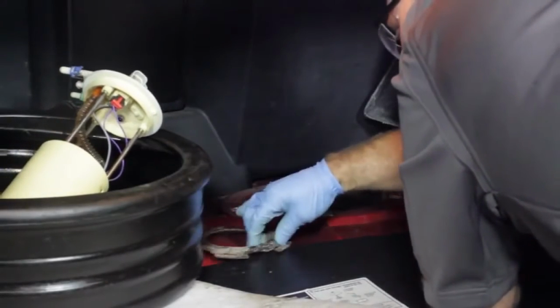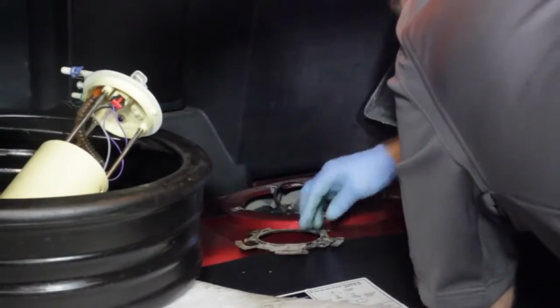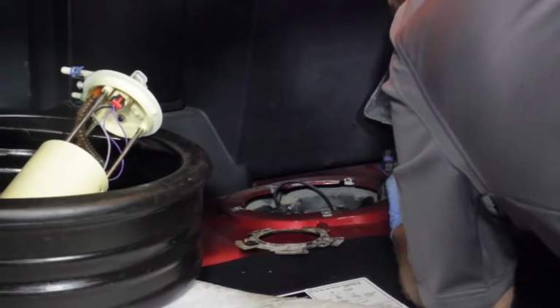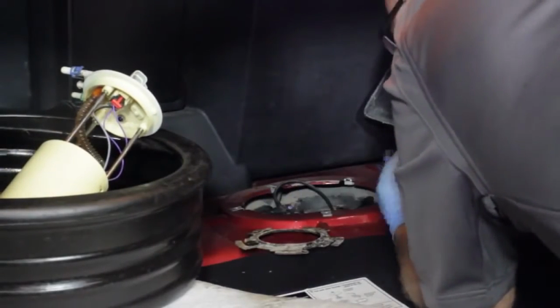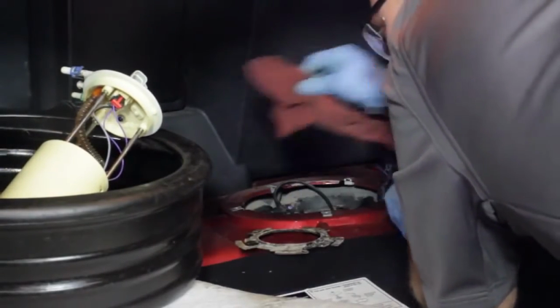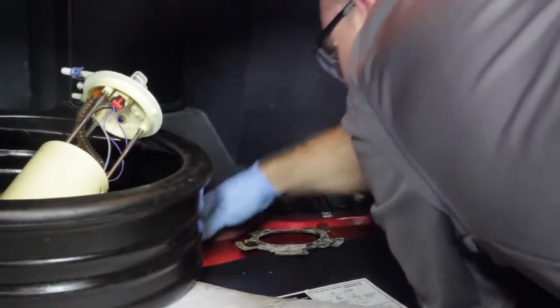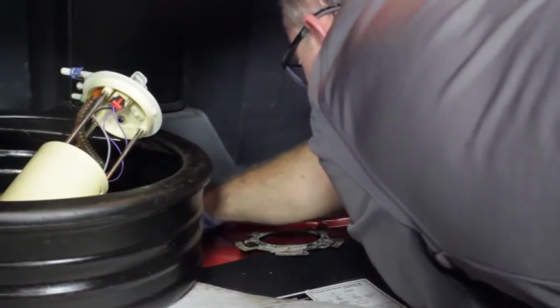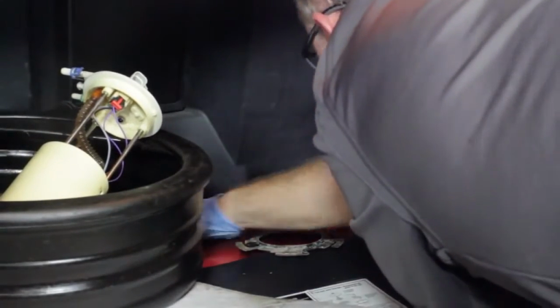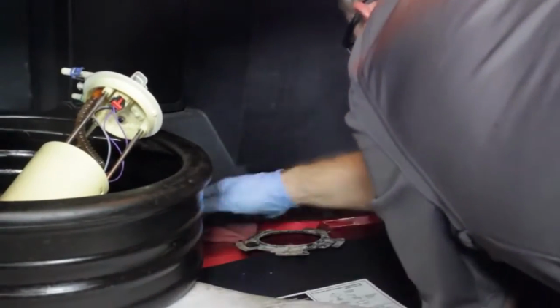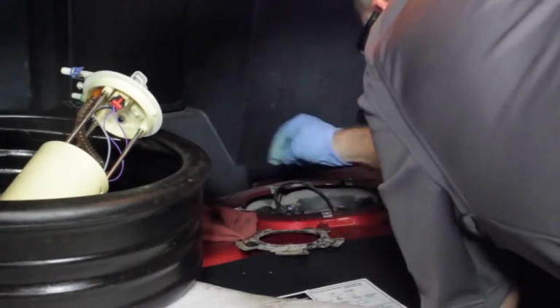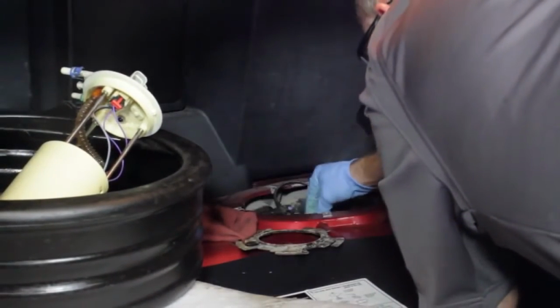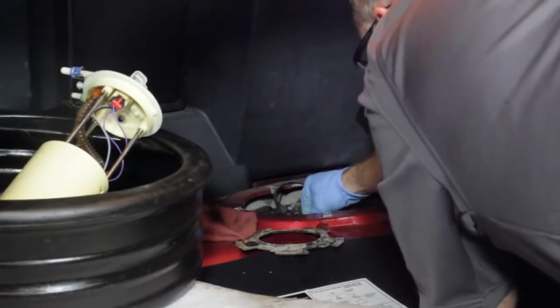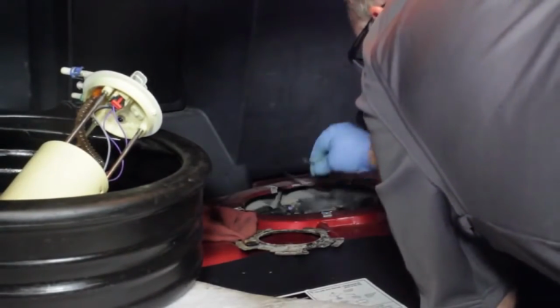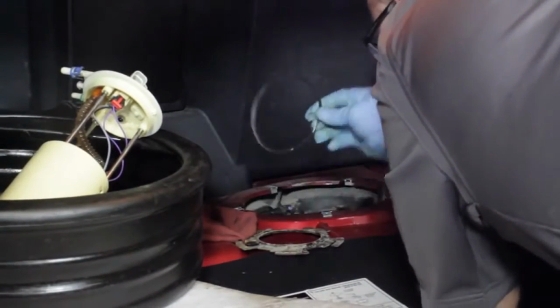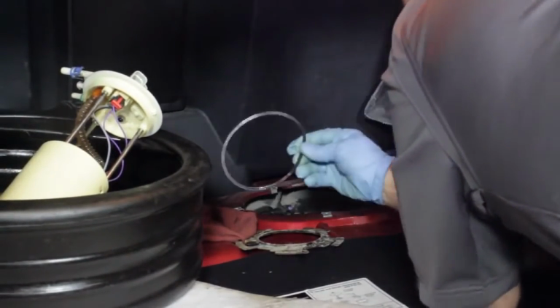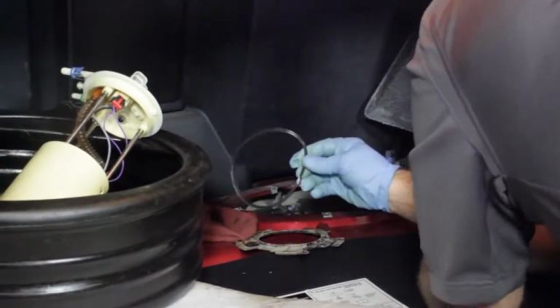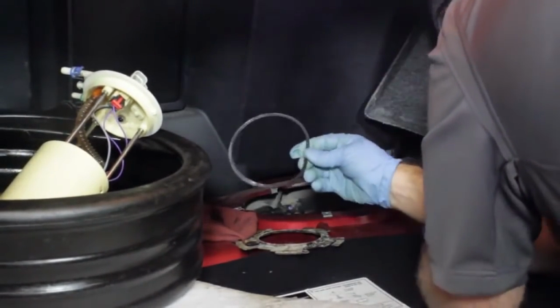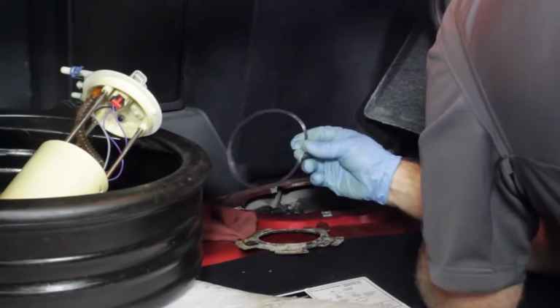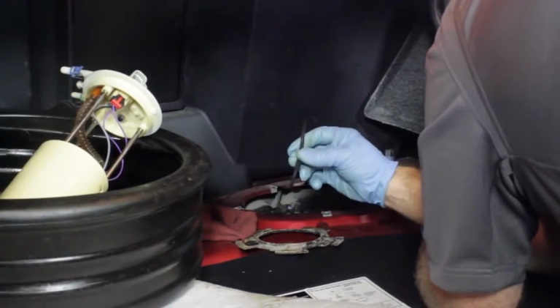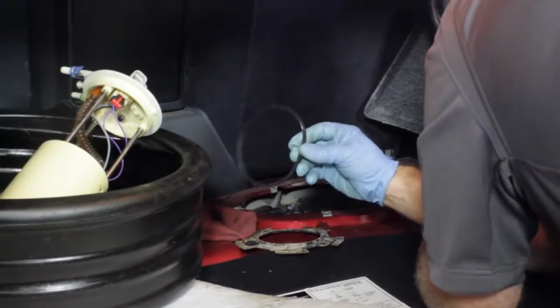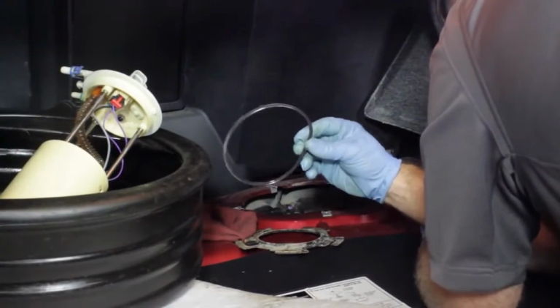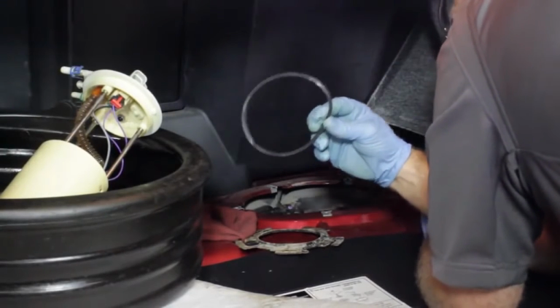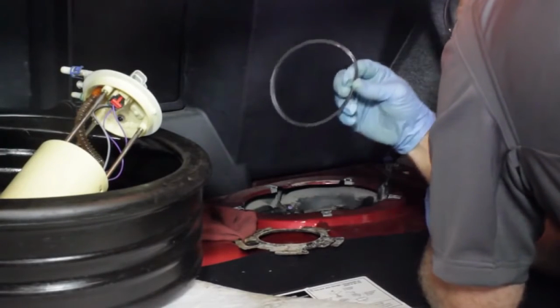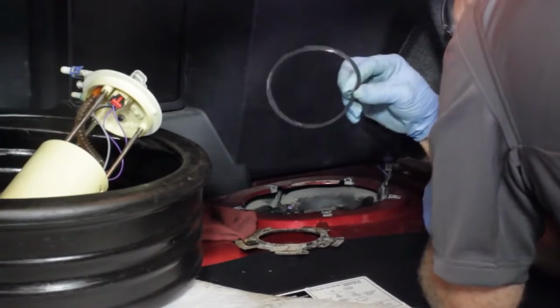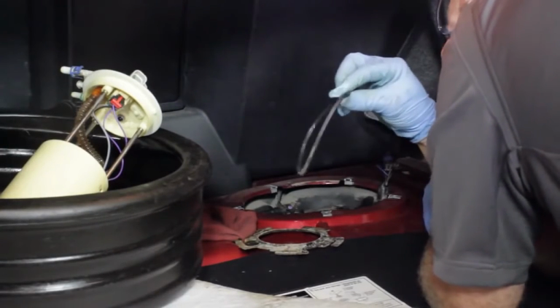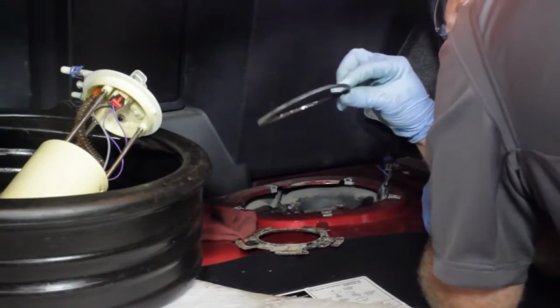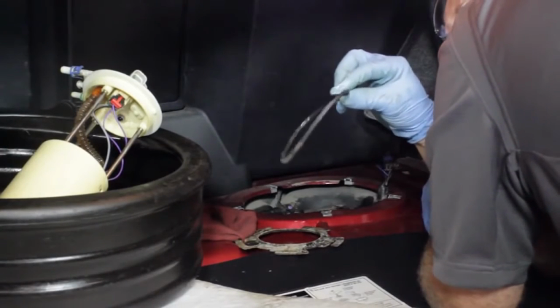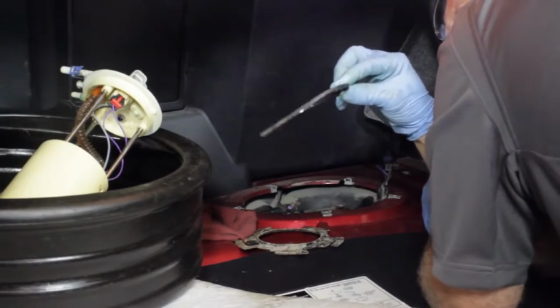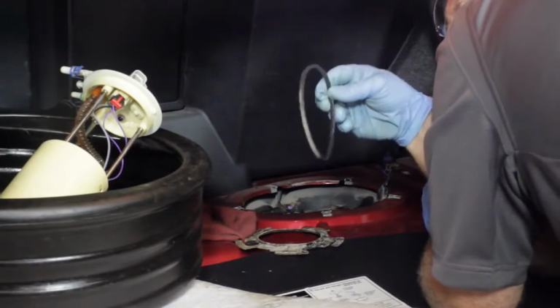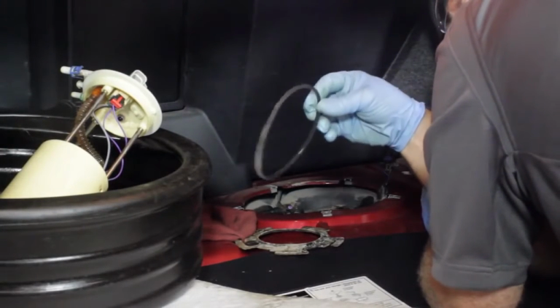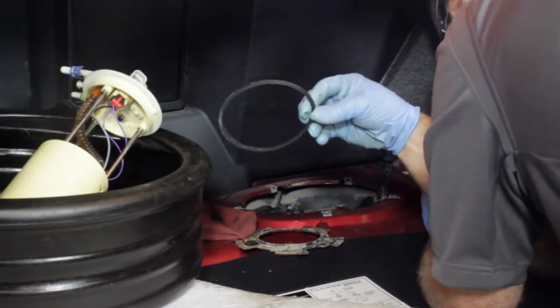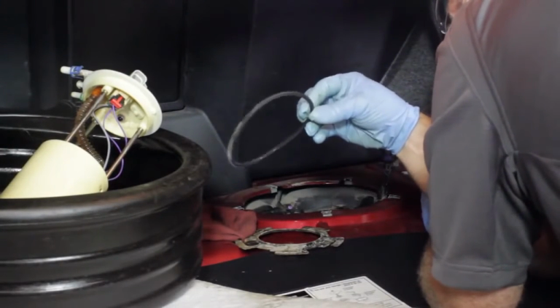This one's got a square o-ring instead of a round one, so just keep an eye on that. We're all set — we'll clean it up and then get ready to put the new one in.